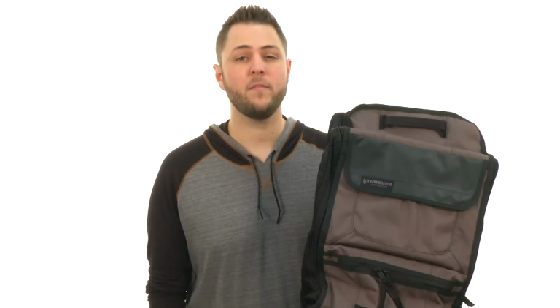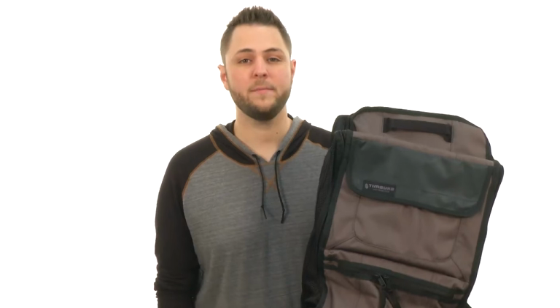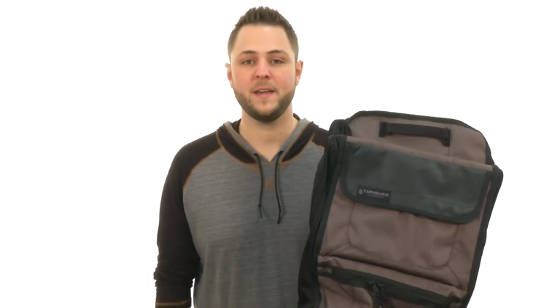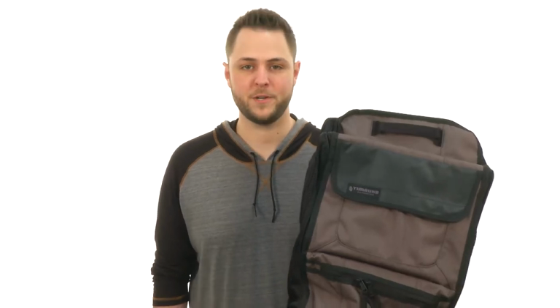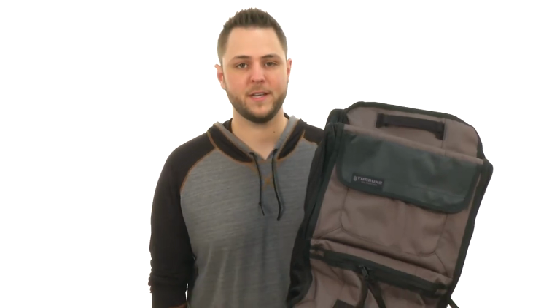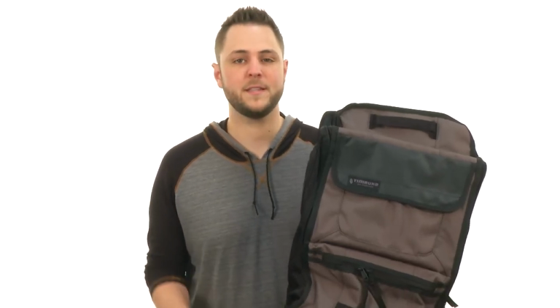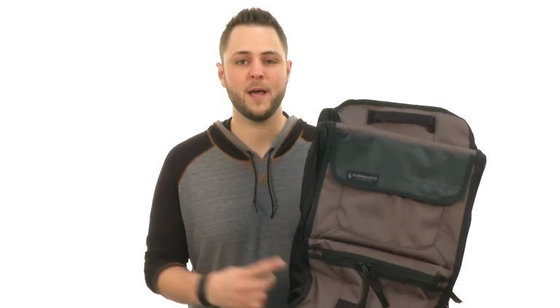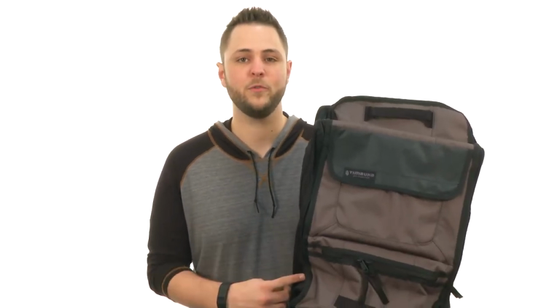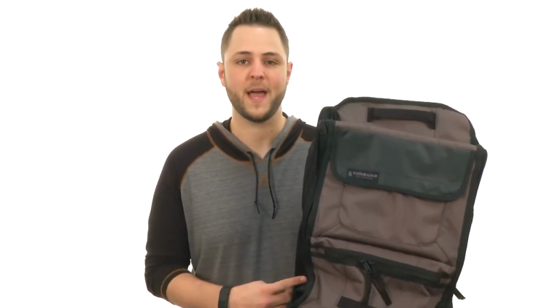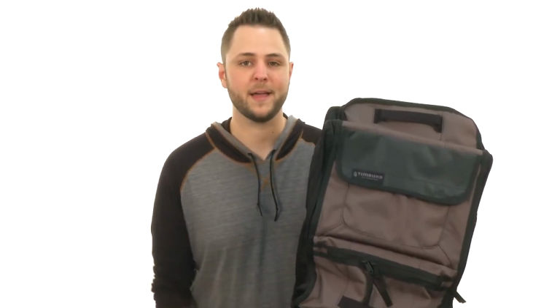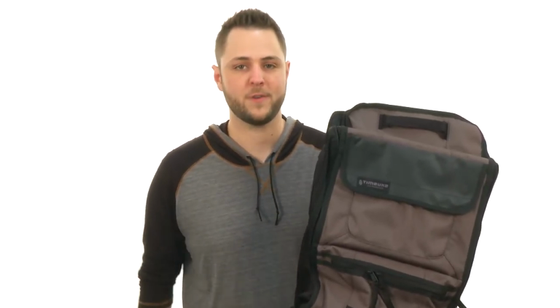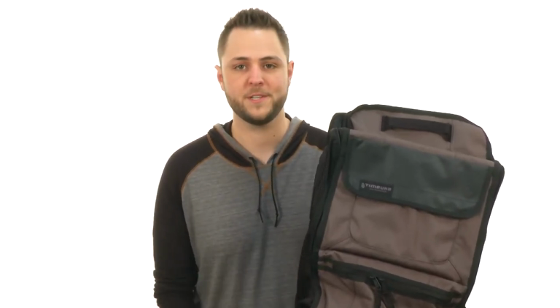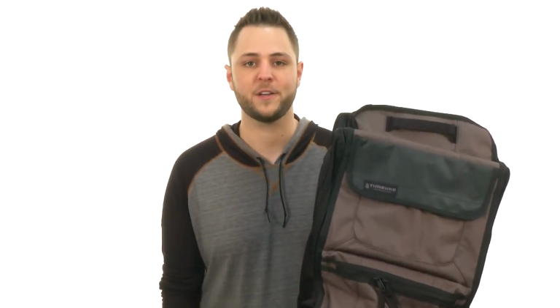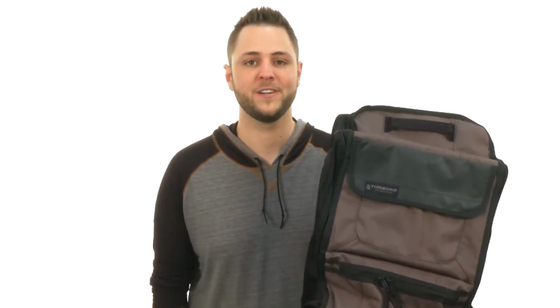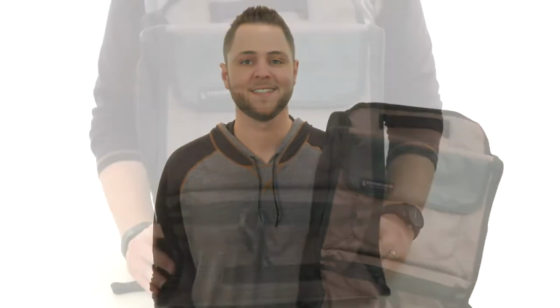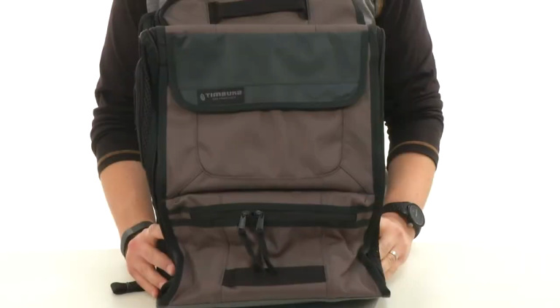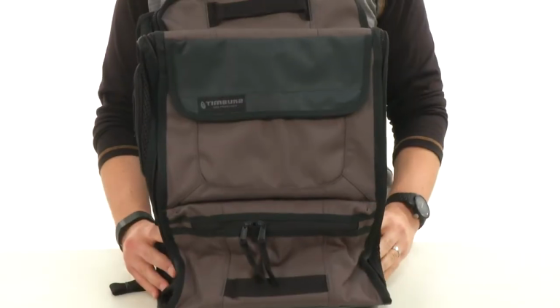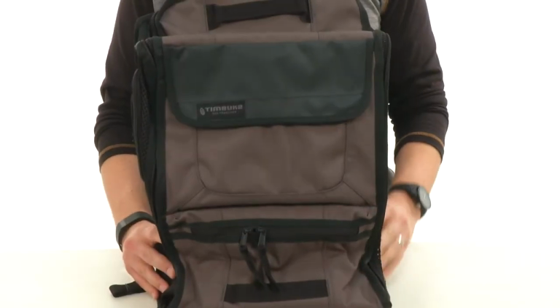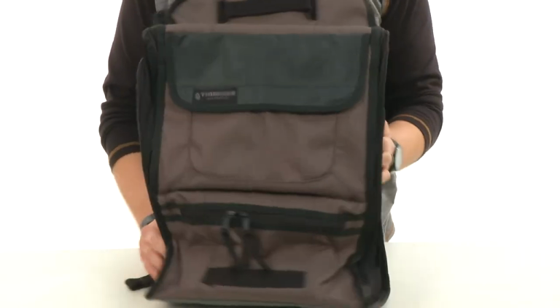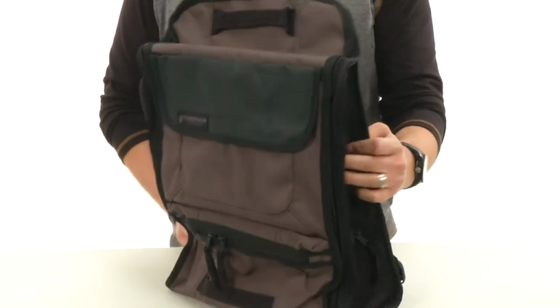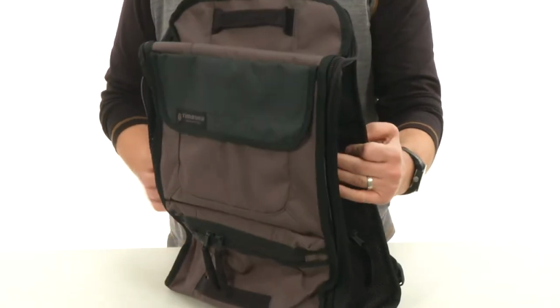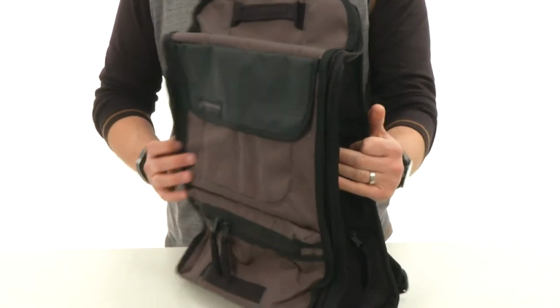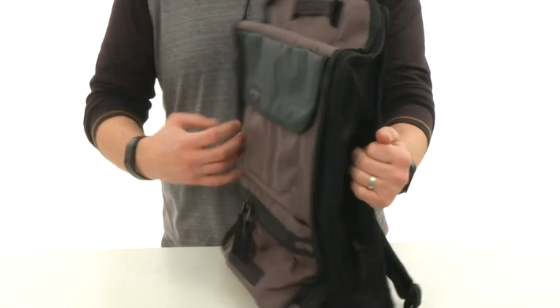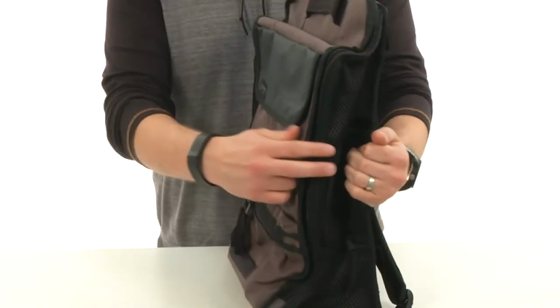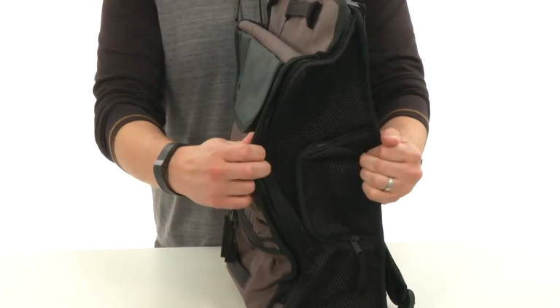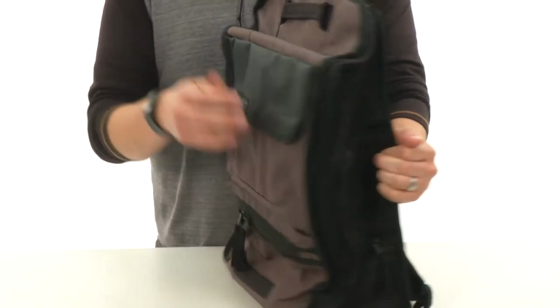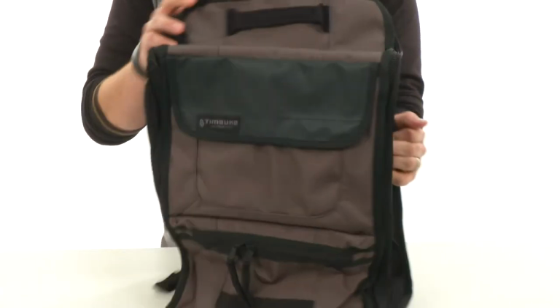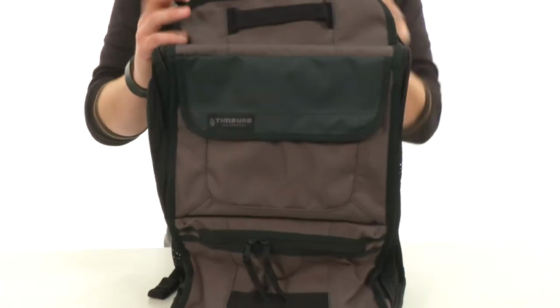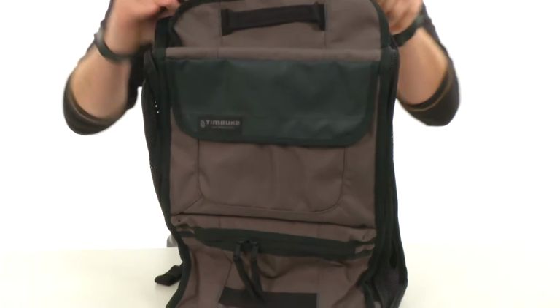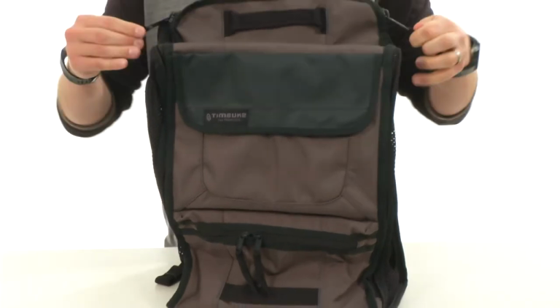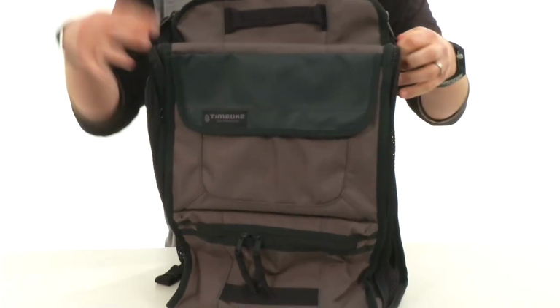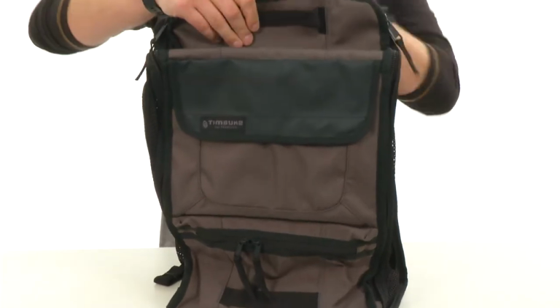Hey everybody, my name's Richard and this is the Mutt Mover Backpack, it's from Timbuktu. This has a spacious main compartment with a dual zip closure you can access from the top here.